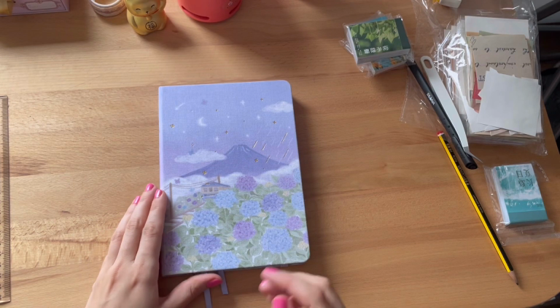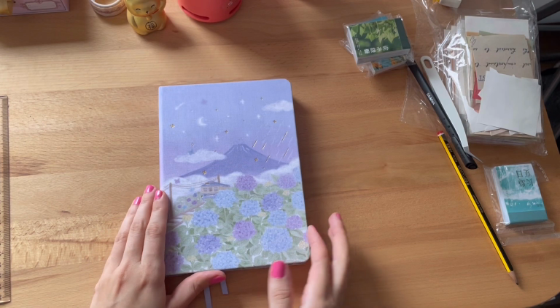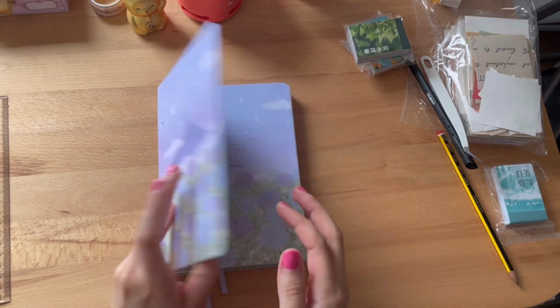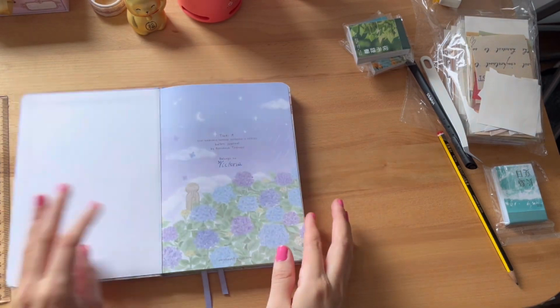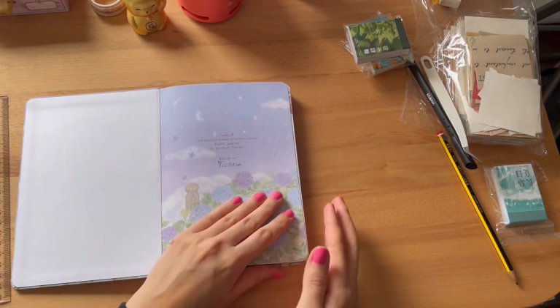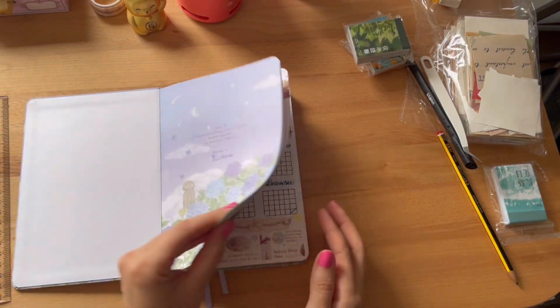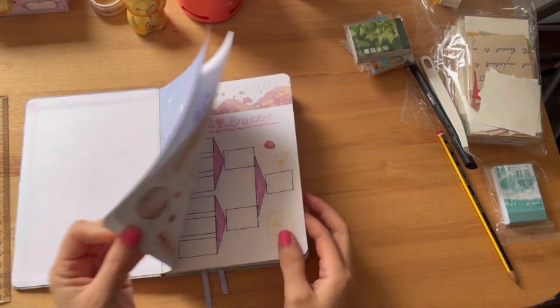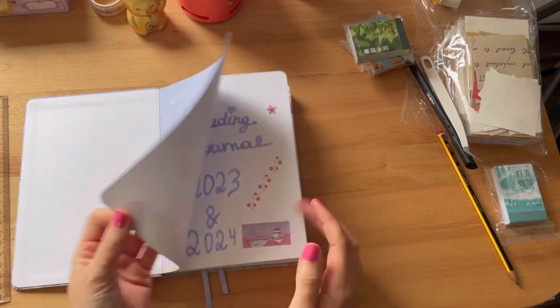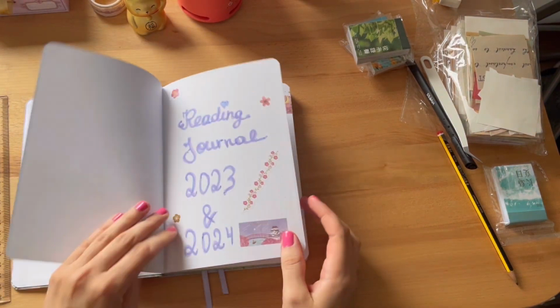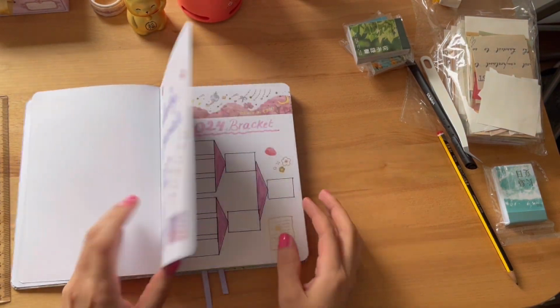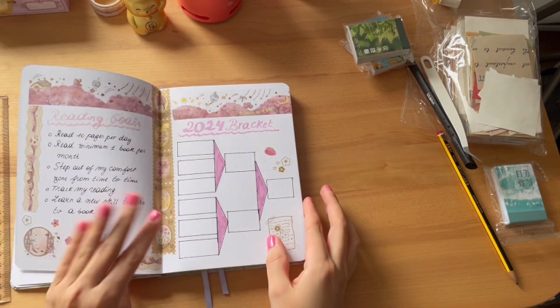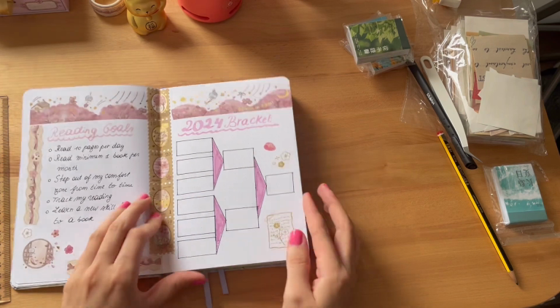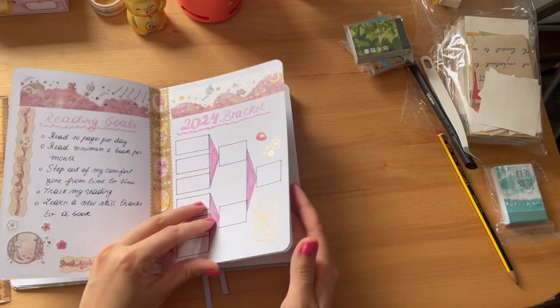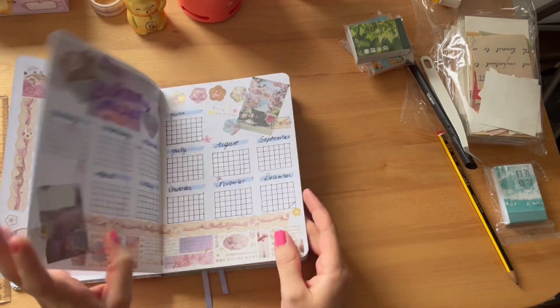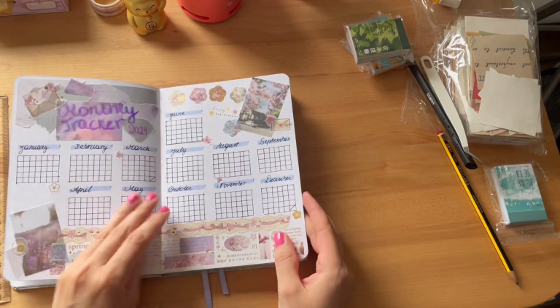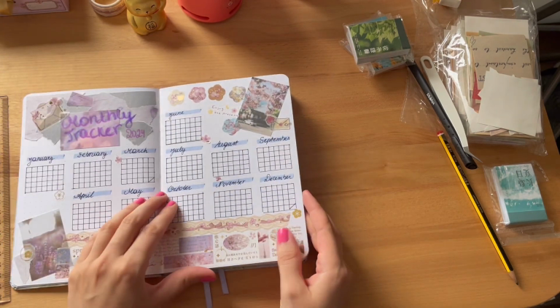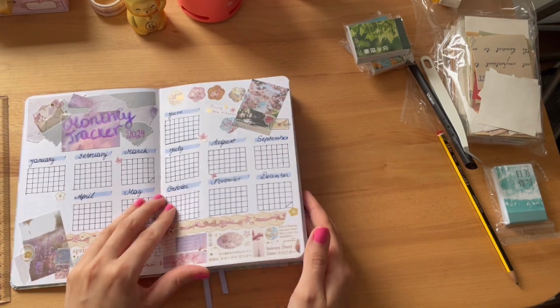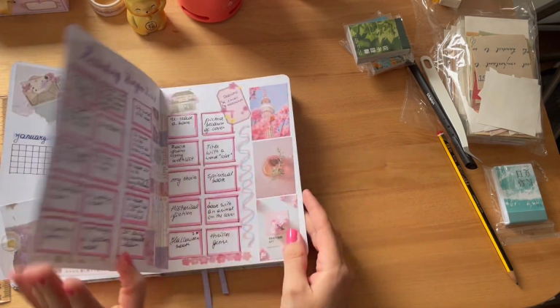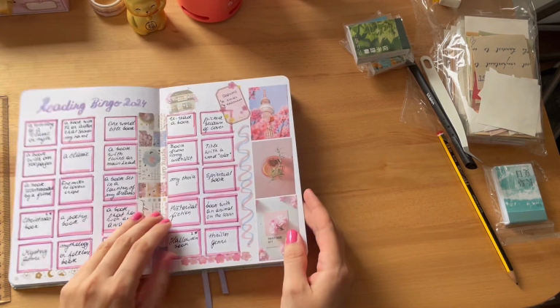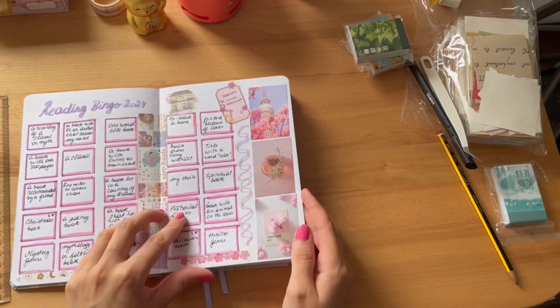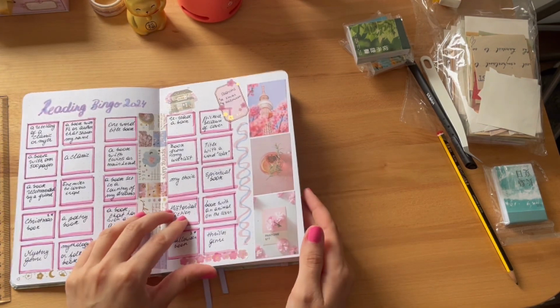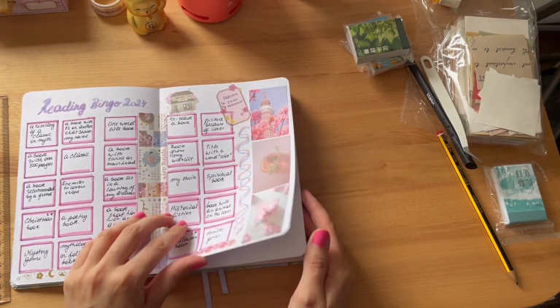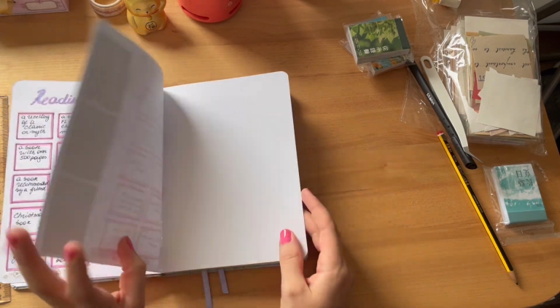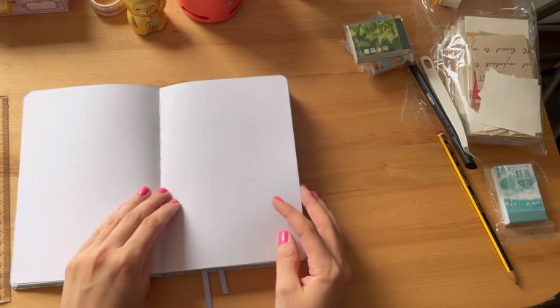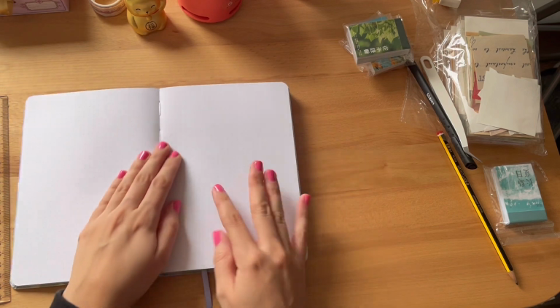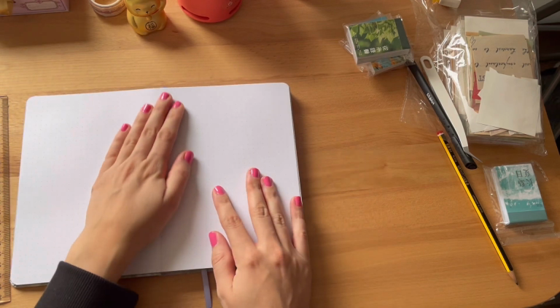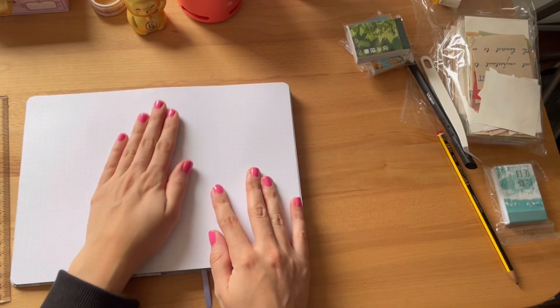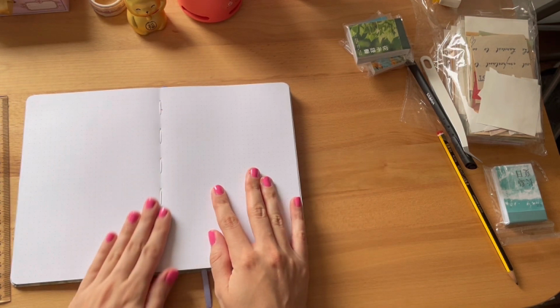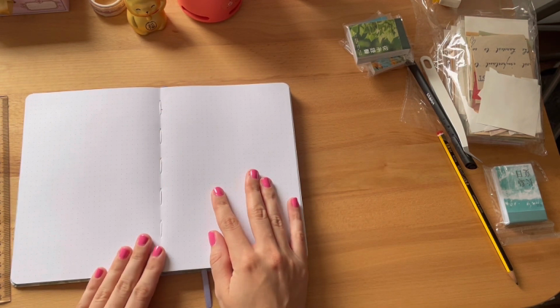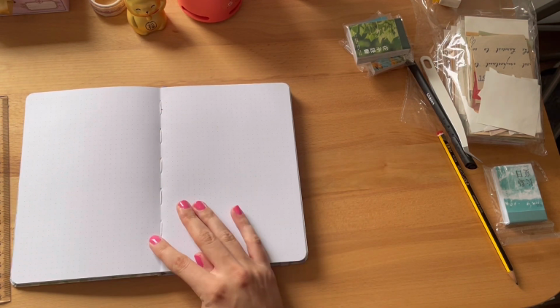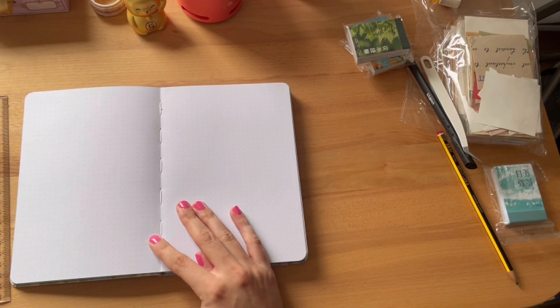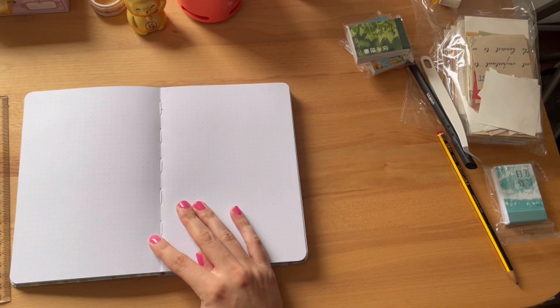Hello everyone! I'm super excited to continue this series of me creating some setups for my reading bullet journal. If you want to see what I've created so far, don't hesitate to click on my previous videos.